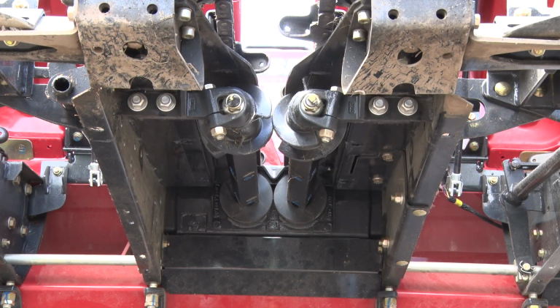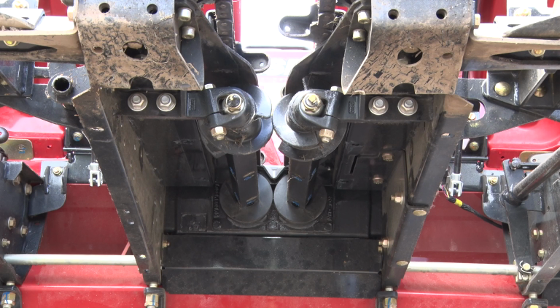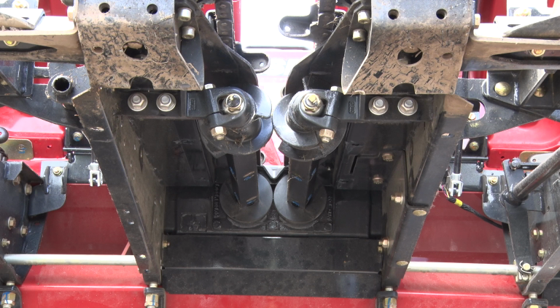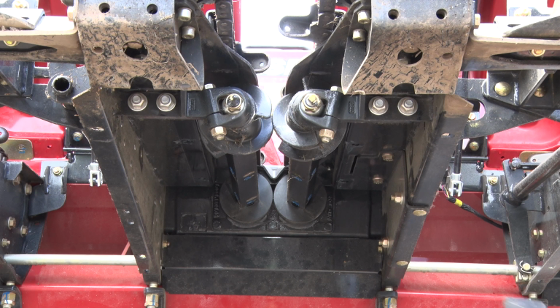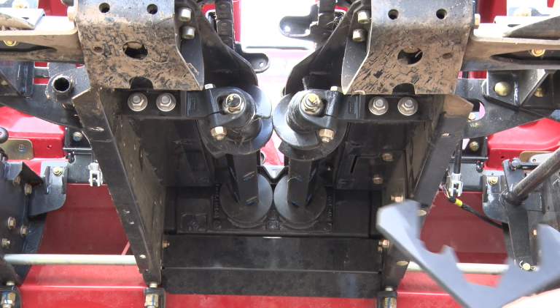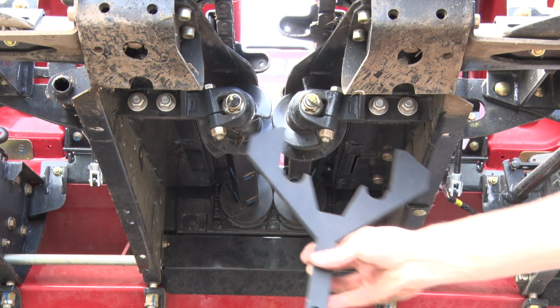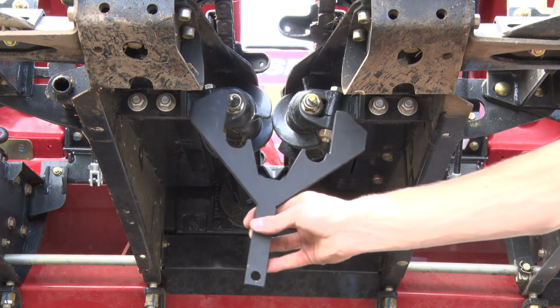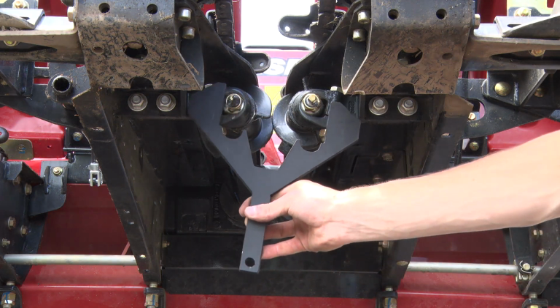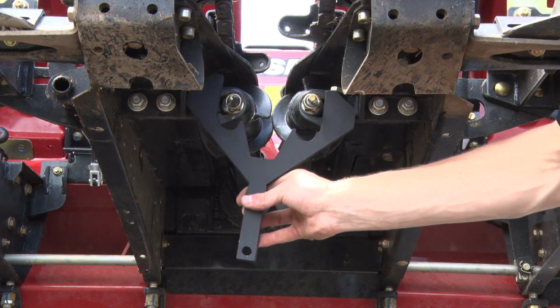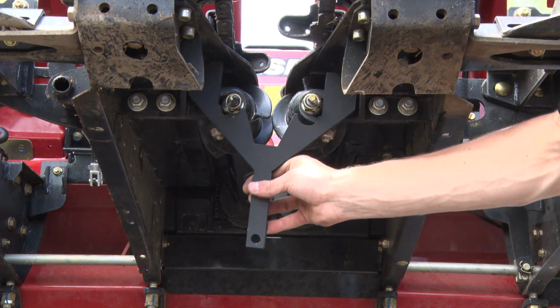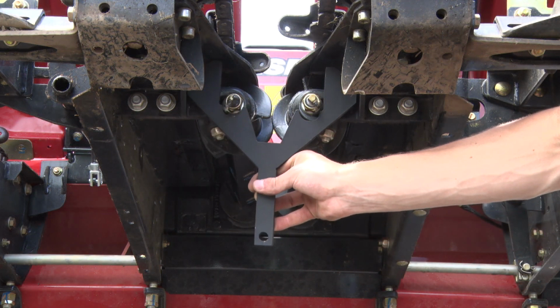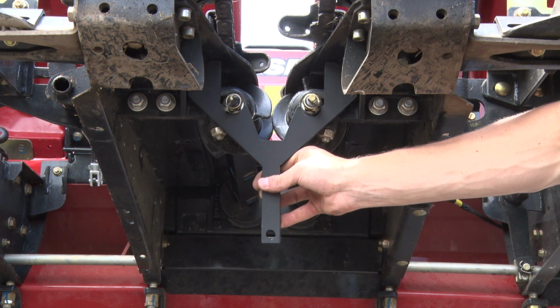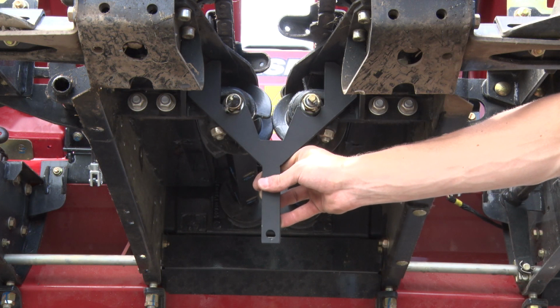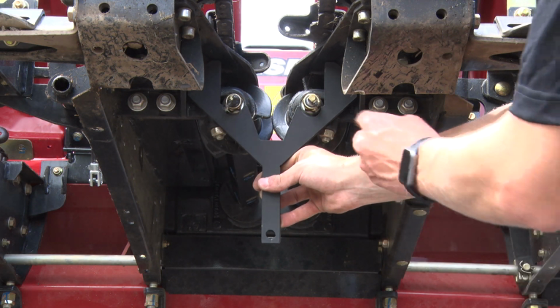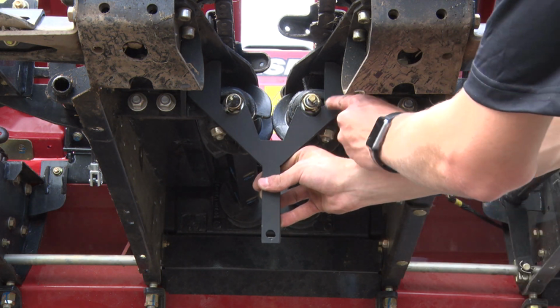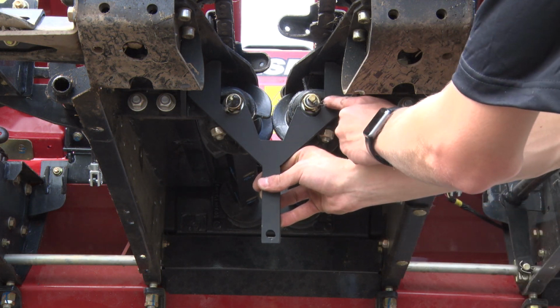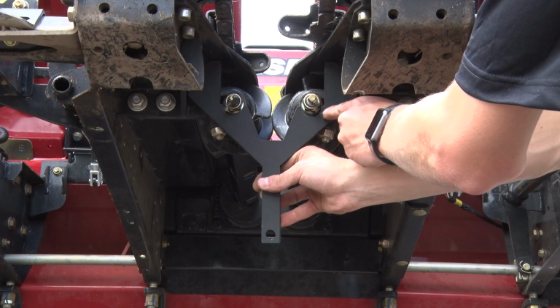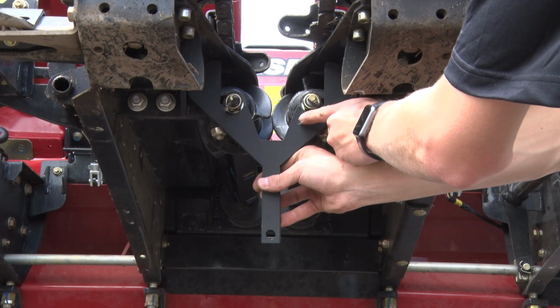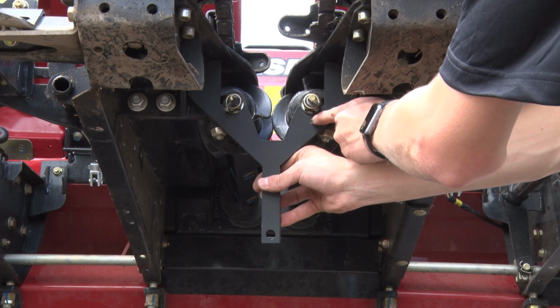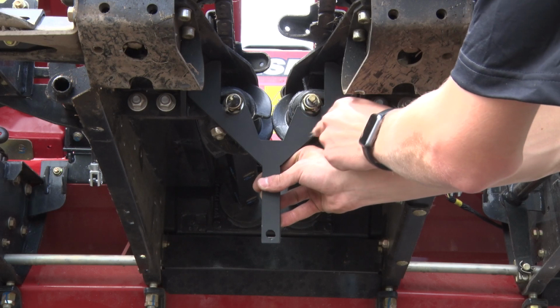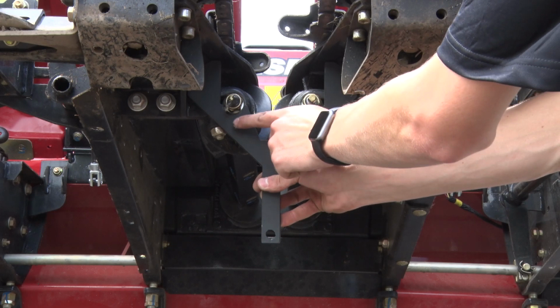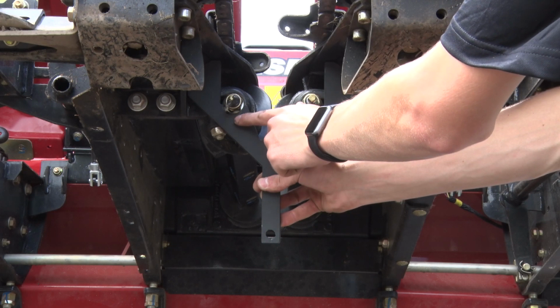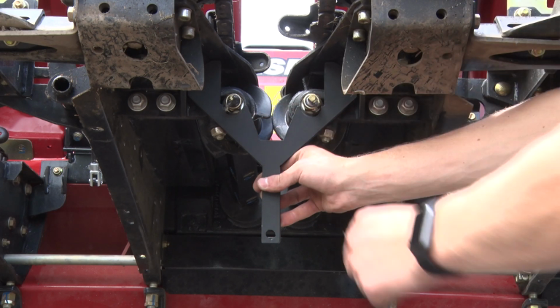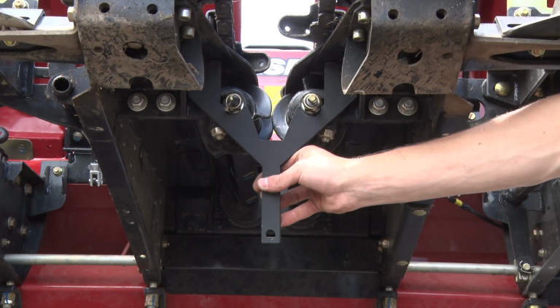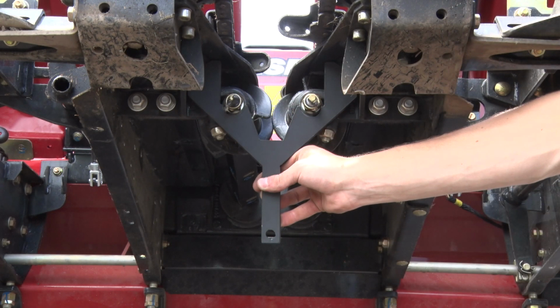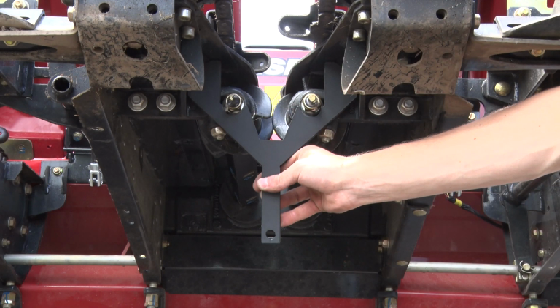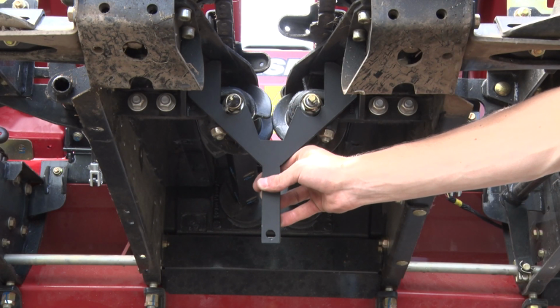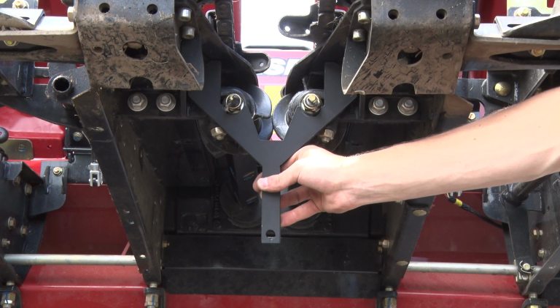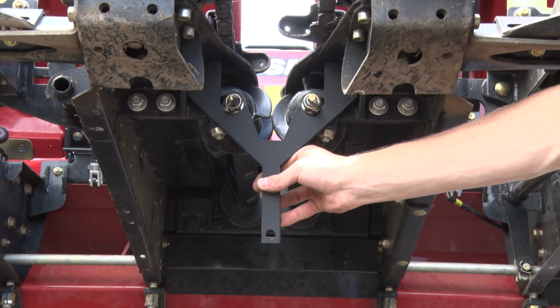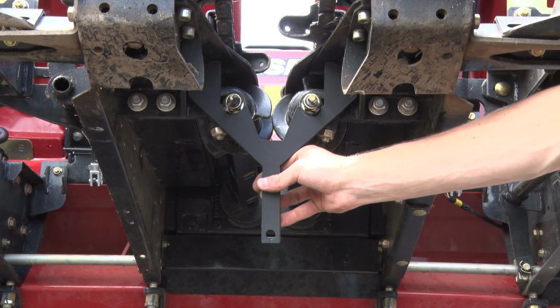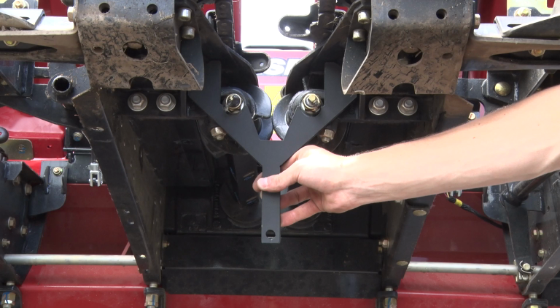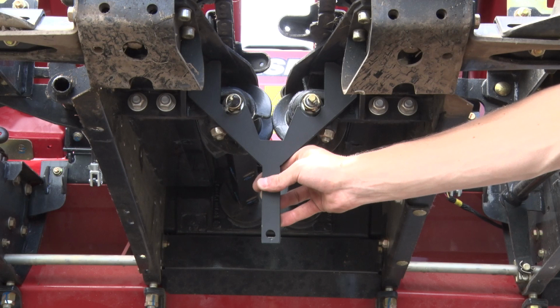We're going to use the alignment tool to check the alignment on these shafts. As you can see, the nuts are not sitting down in the notches, so these shafts are slightly out of alignment.